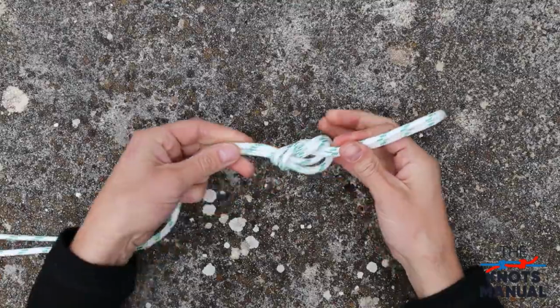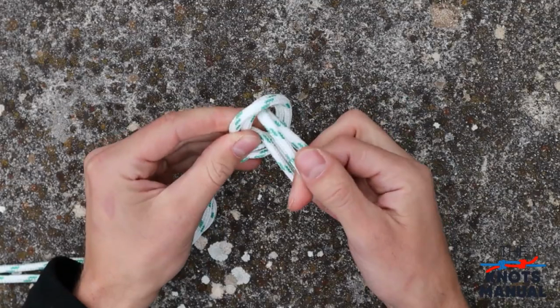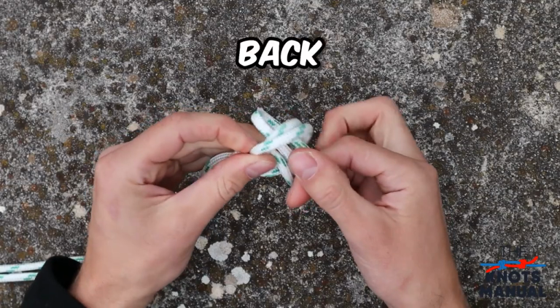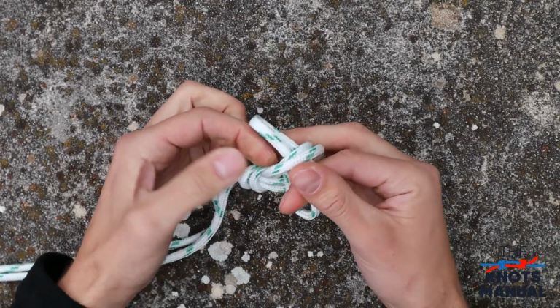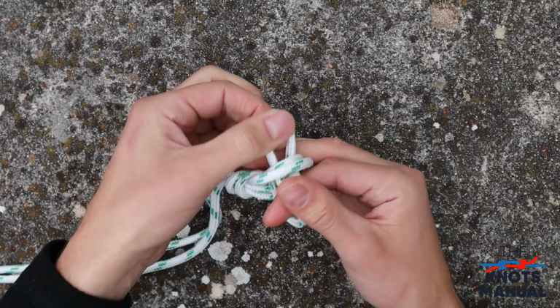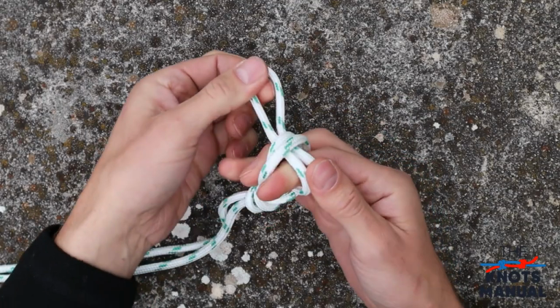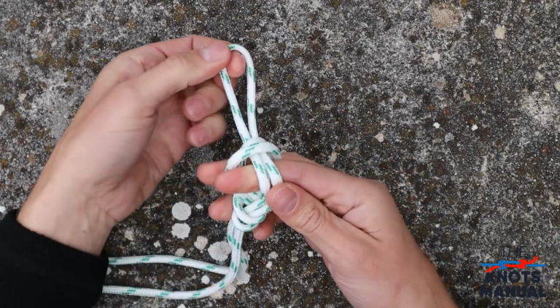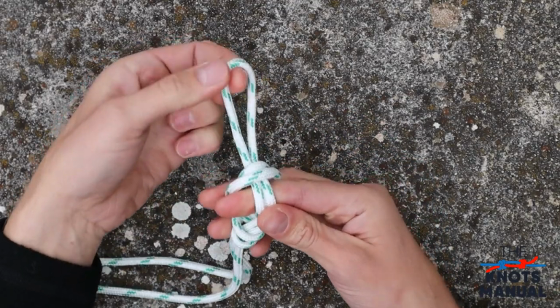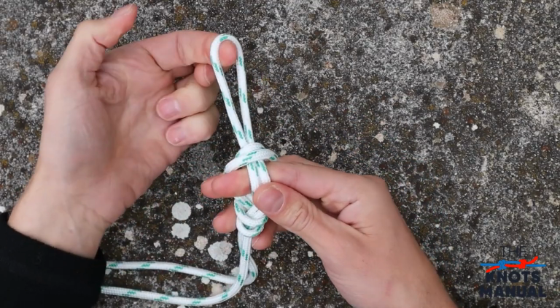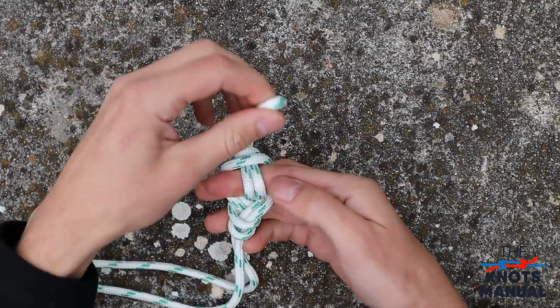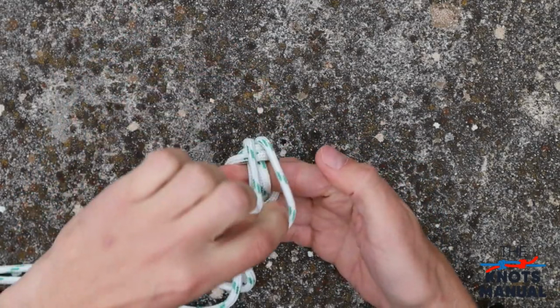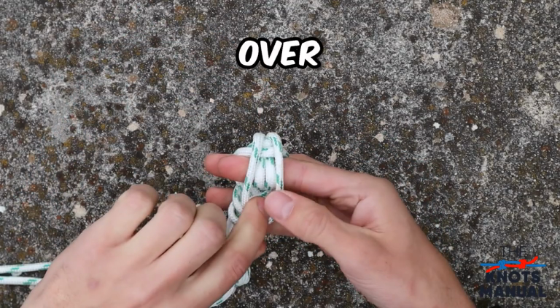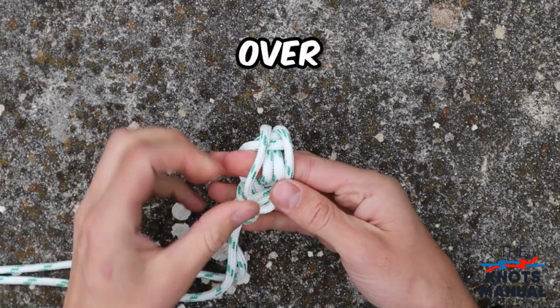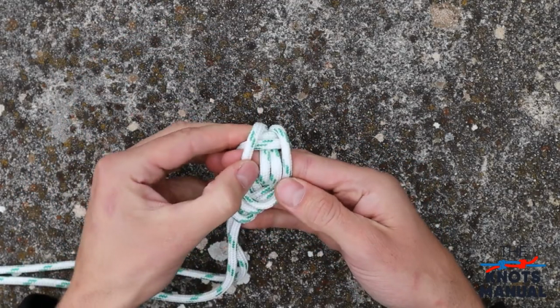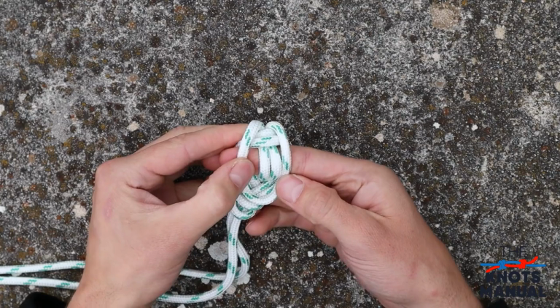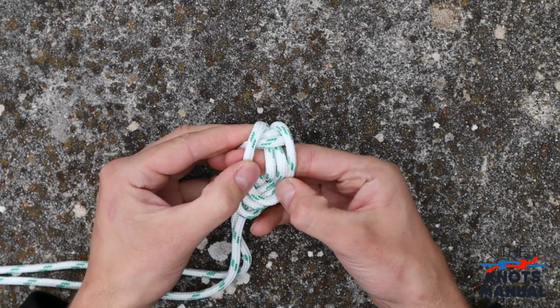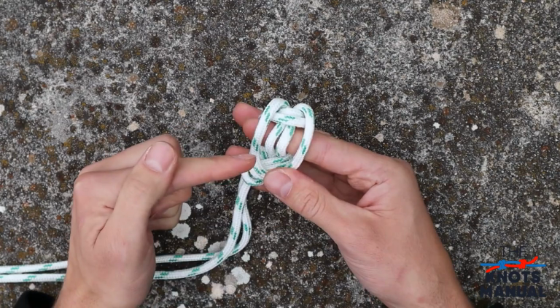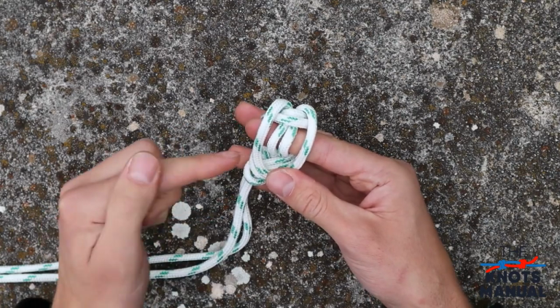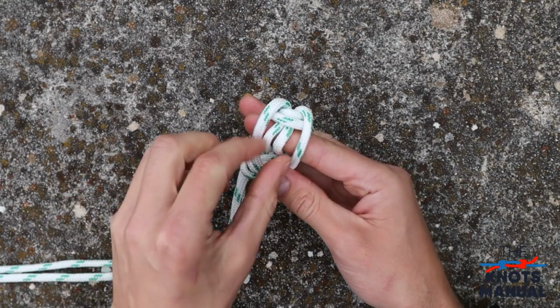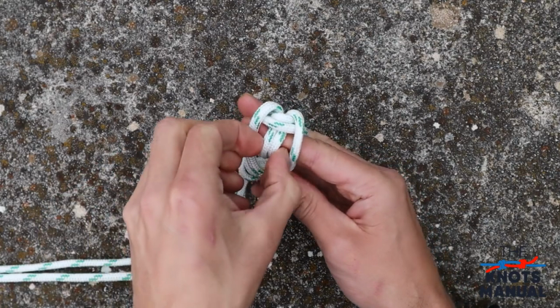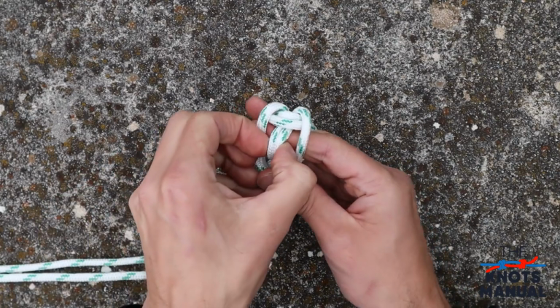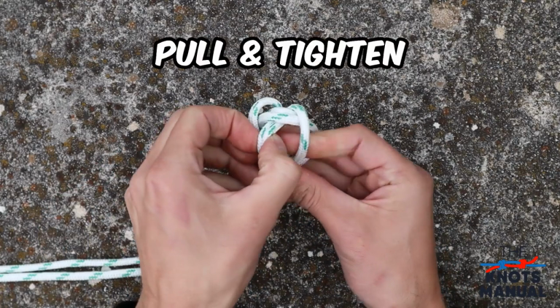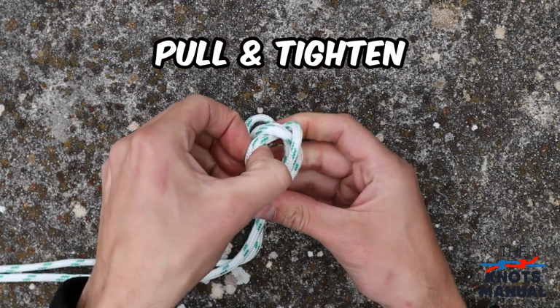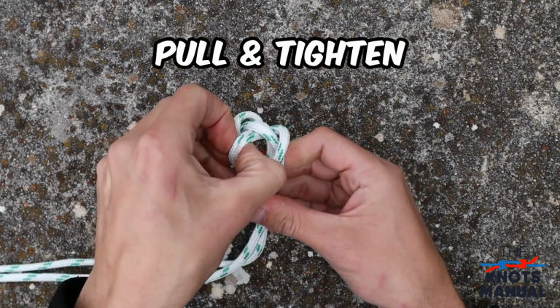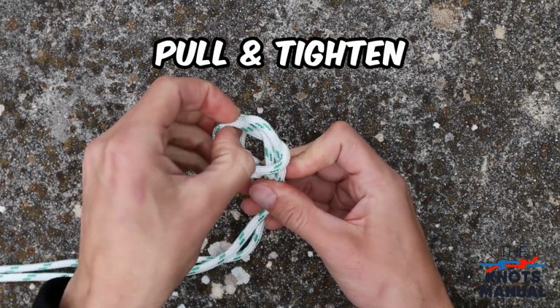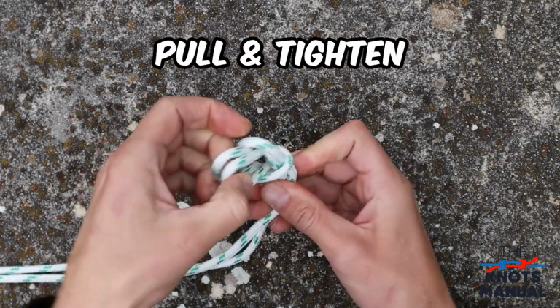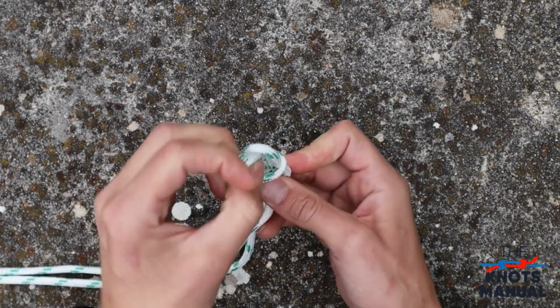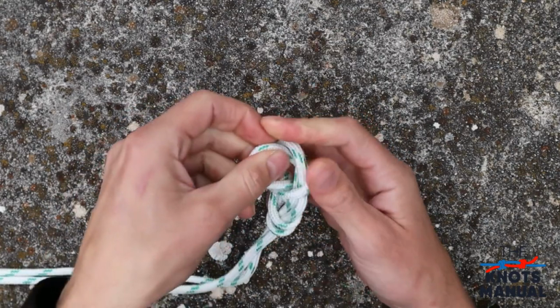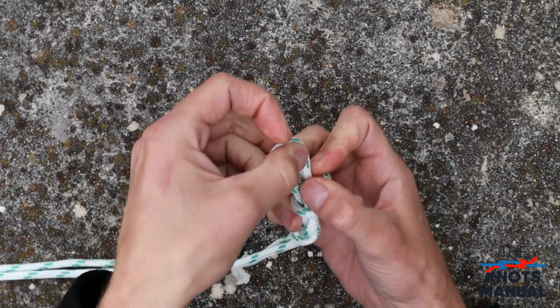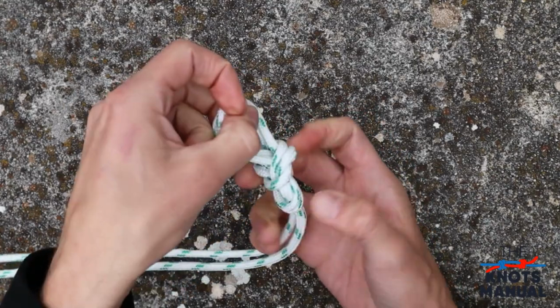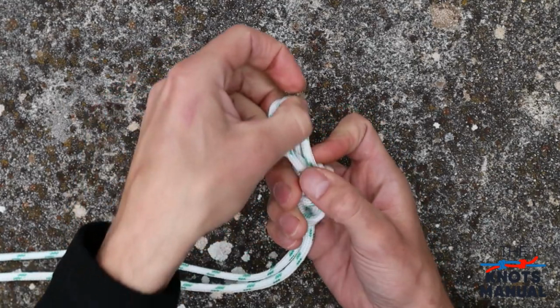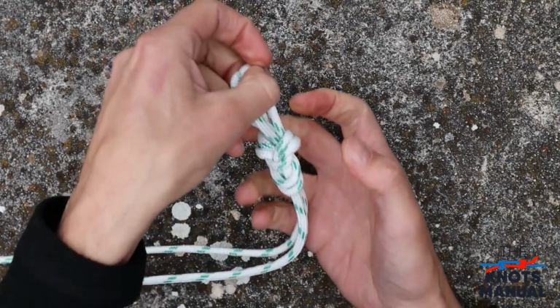Now go back but not all the way, and pull the end of the loop over the whole knot. And finally, to finish the knot, pull these two loops.